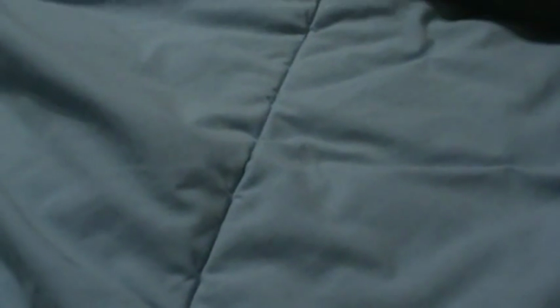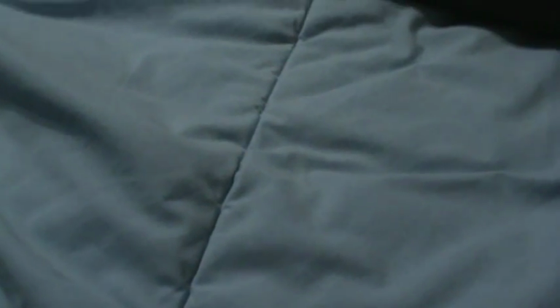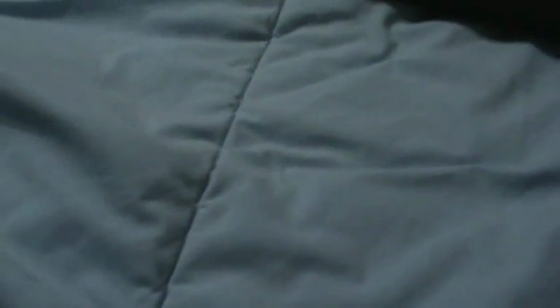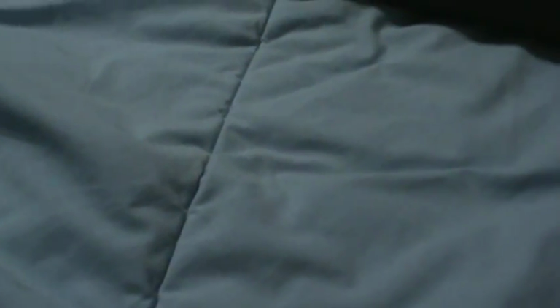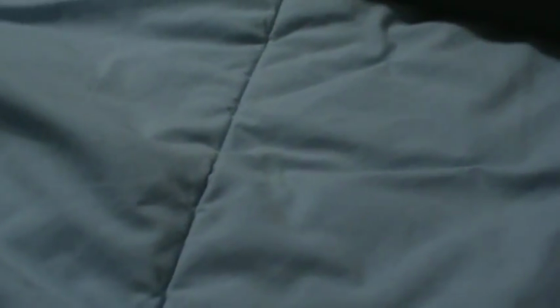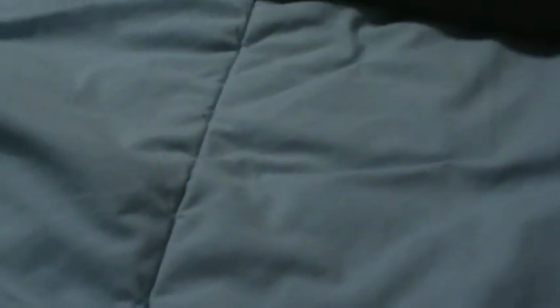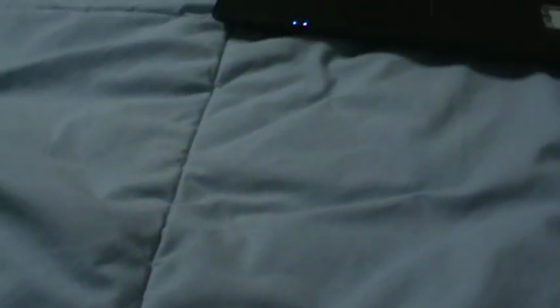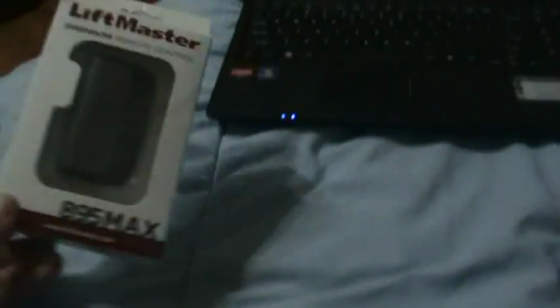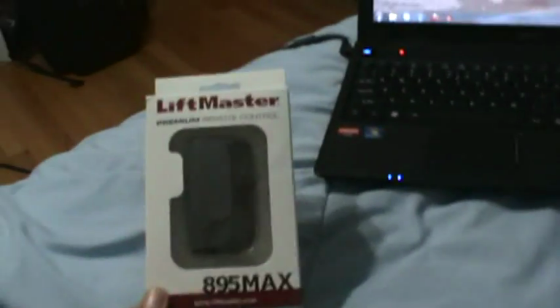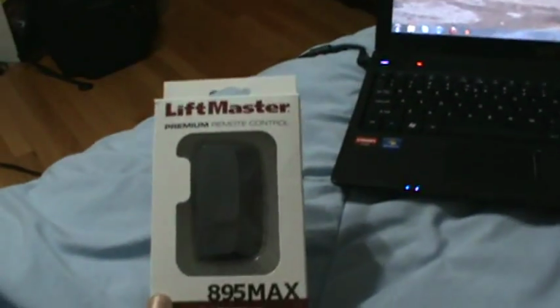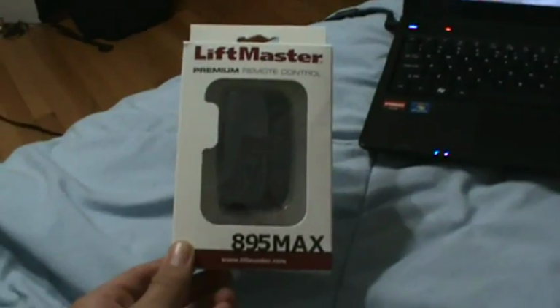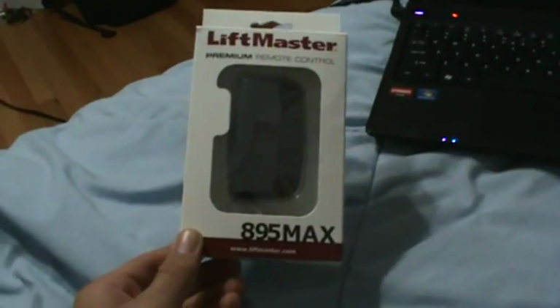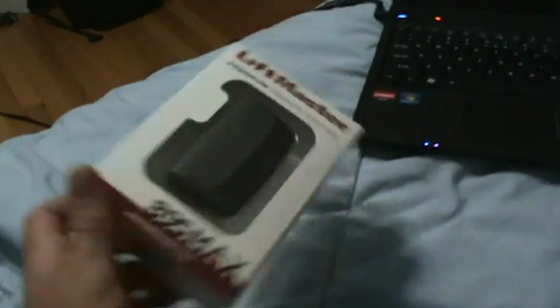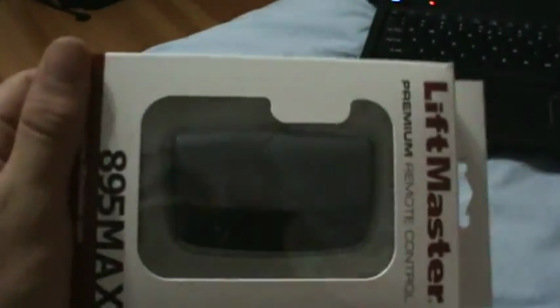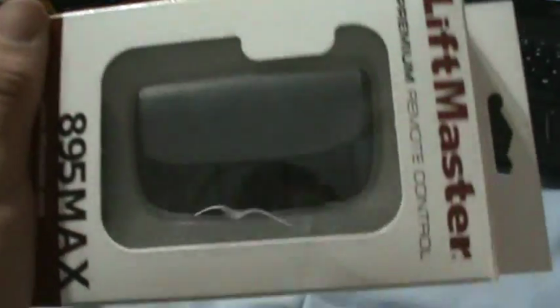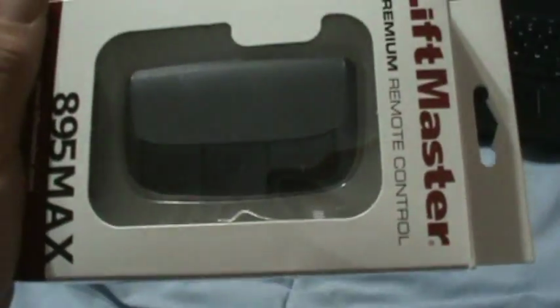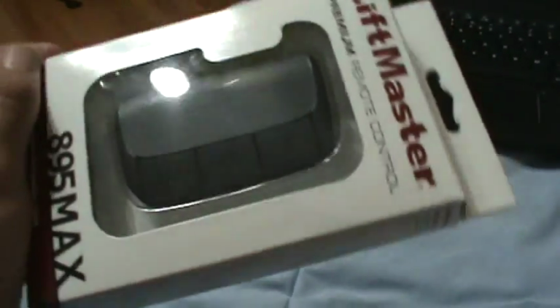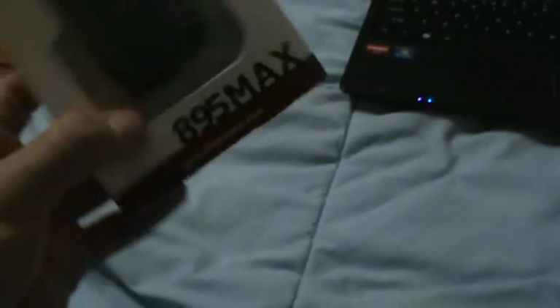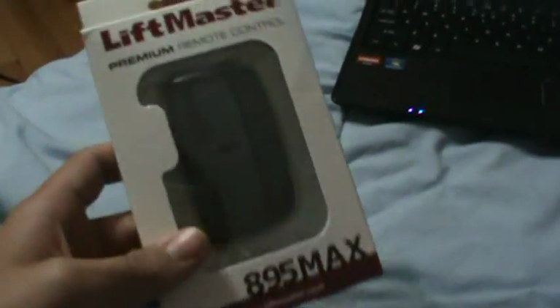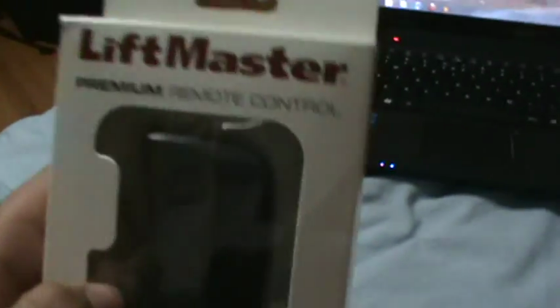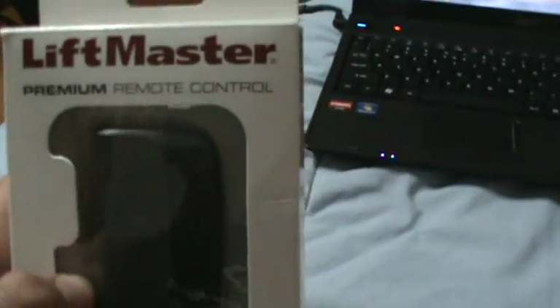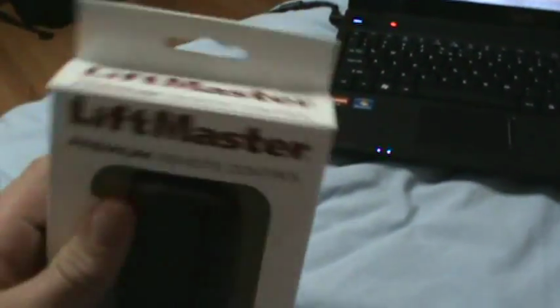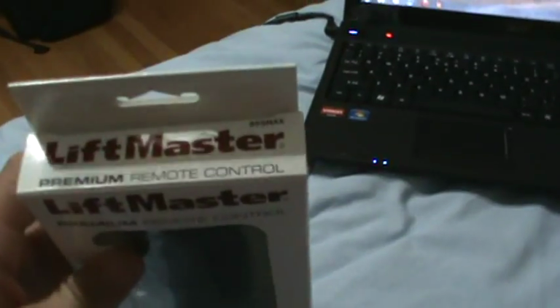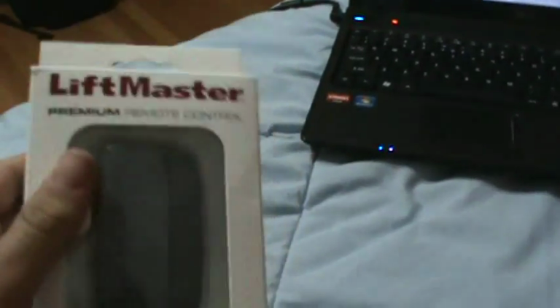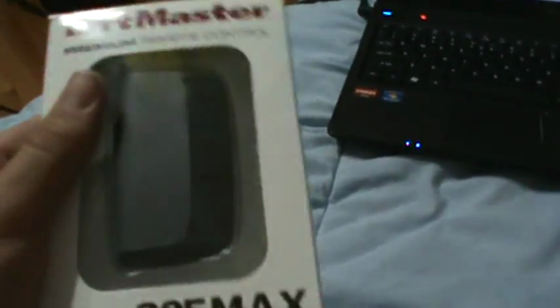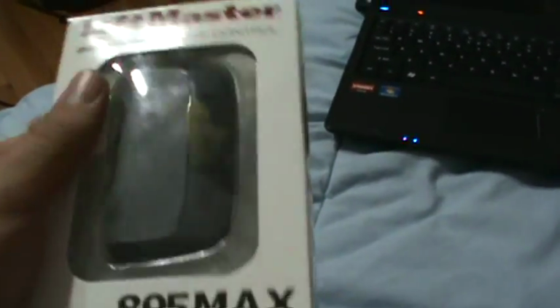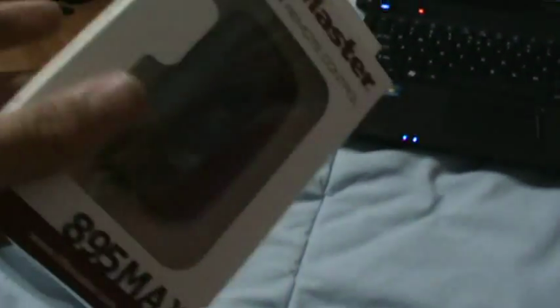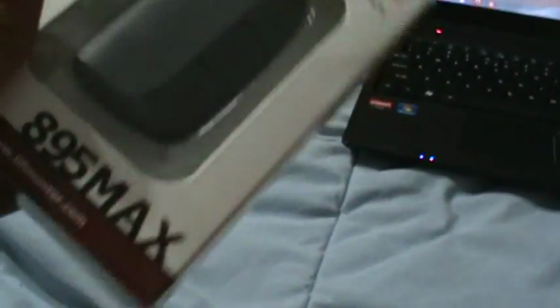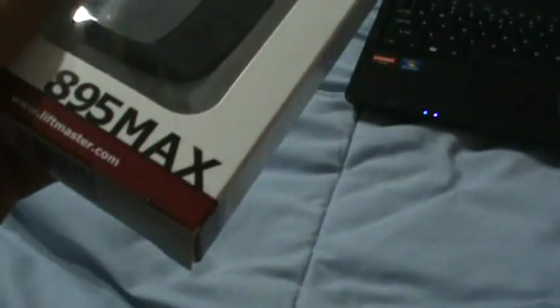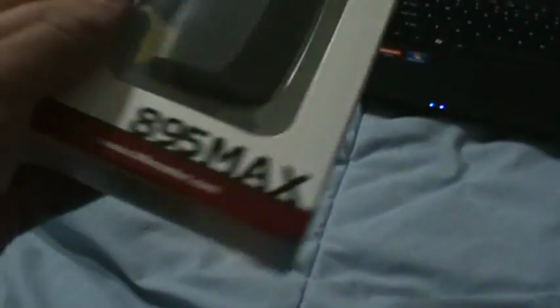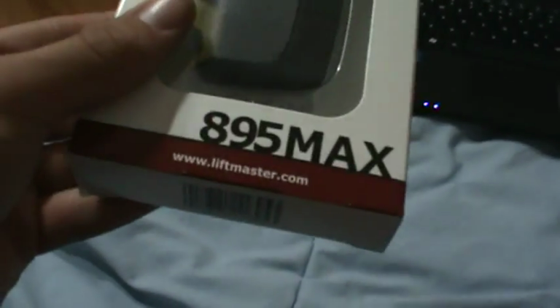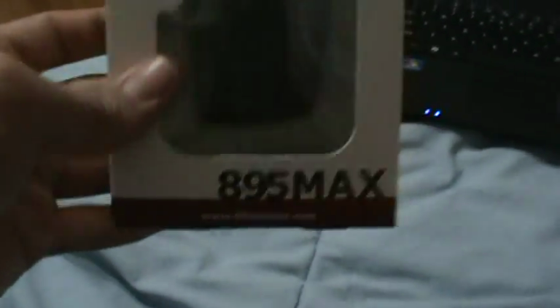This is going to be a video on the LiftMaster 895 Max 3-button premium remote control. I love this remote. This video goes out to LiftMaster Pro.